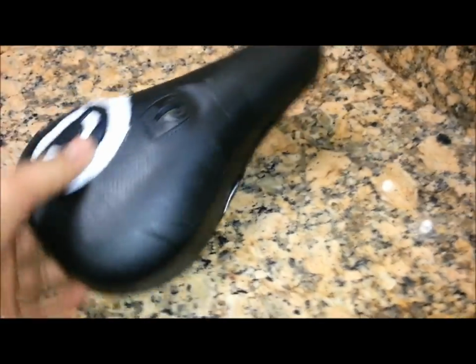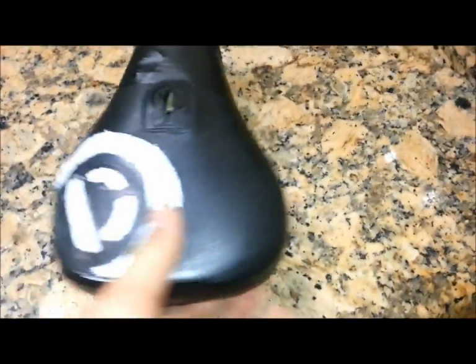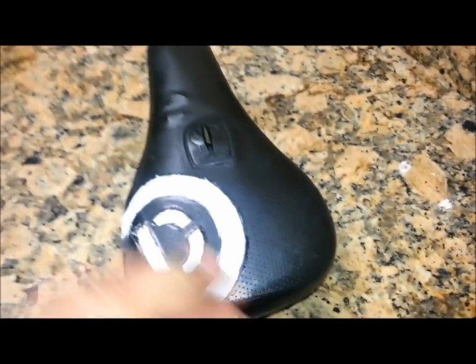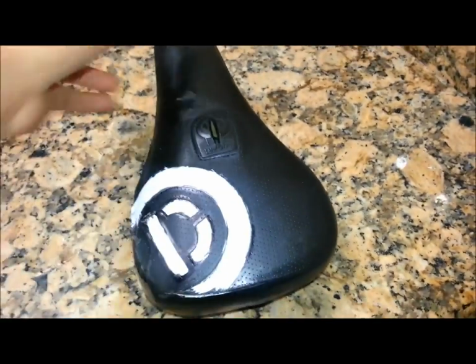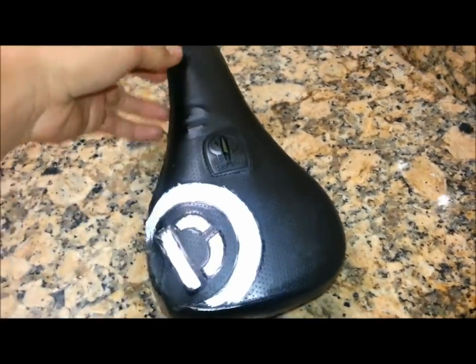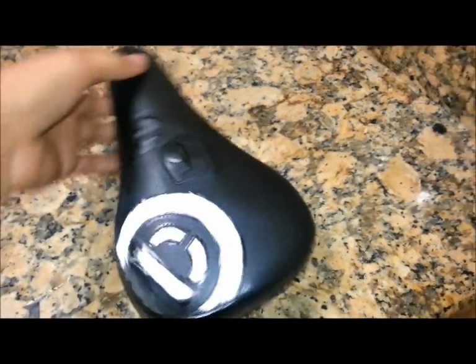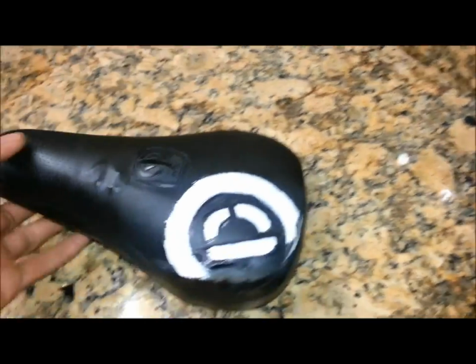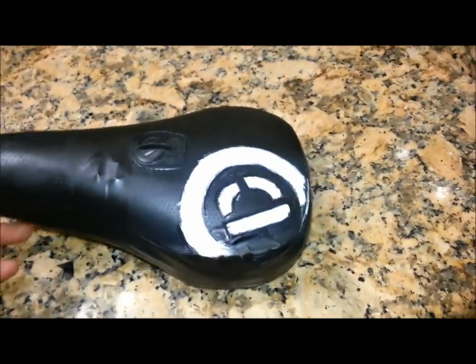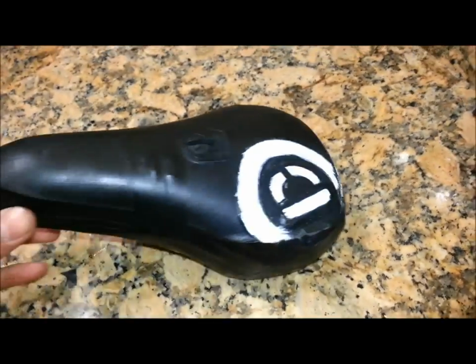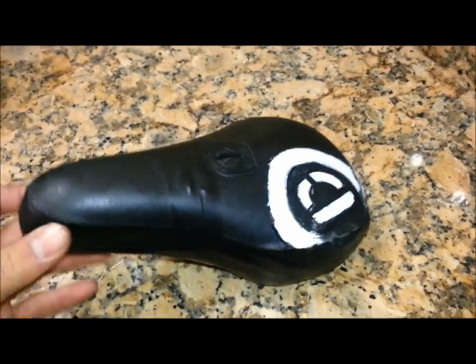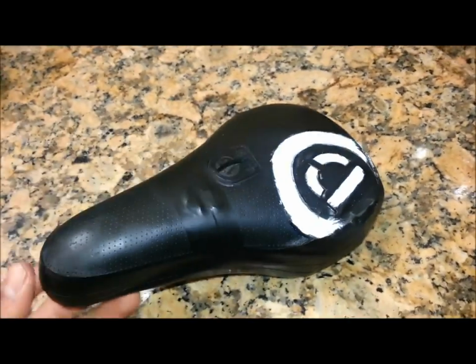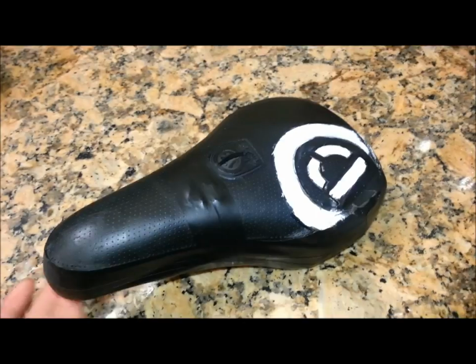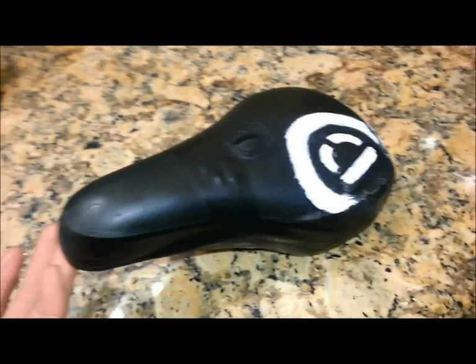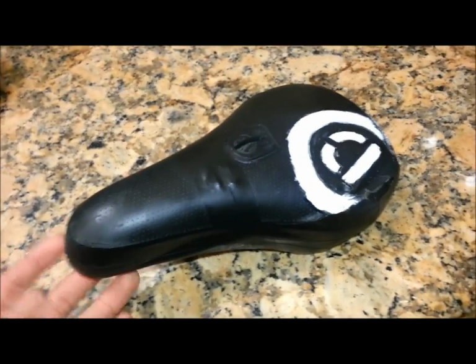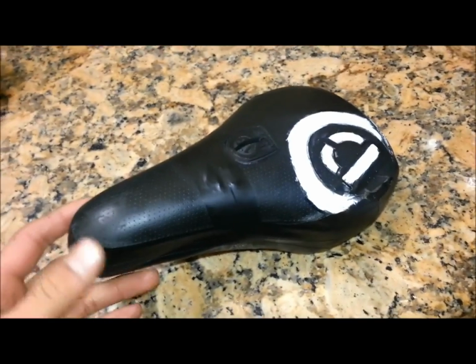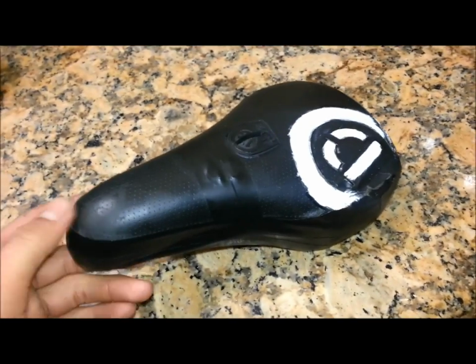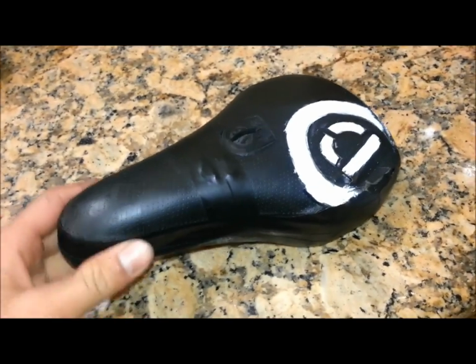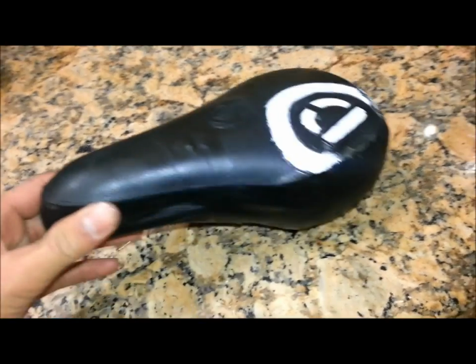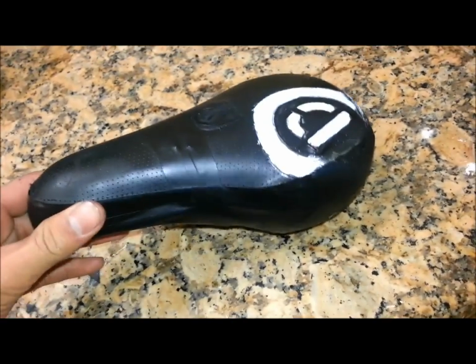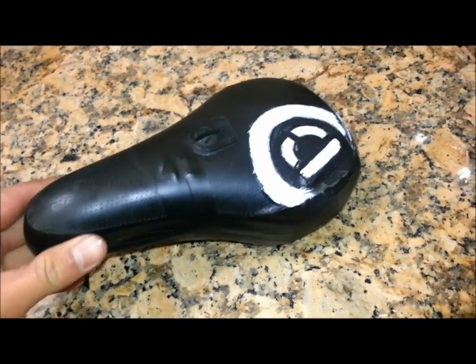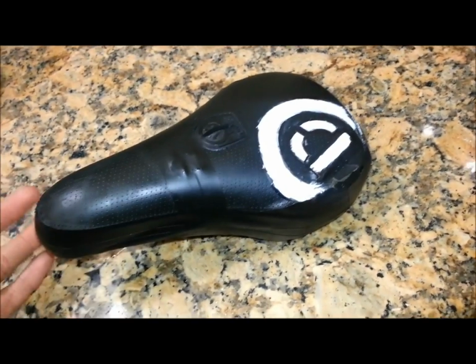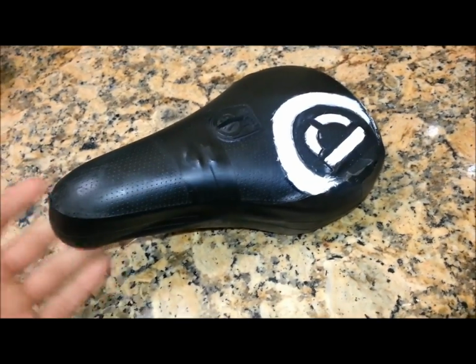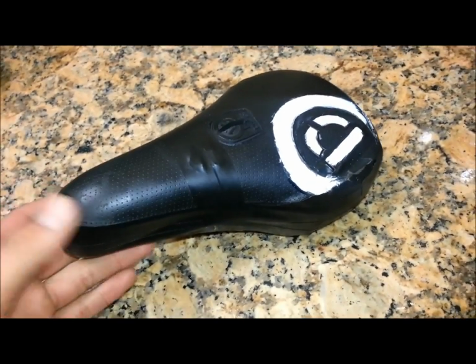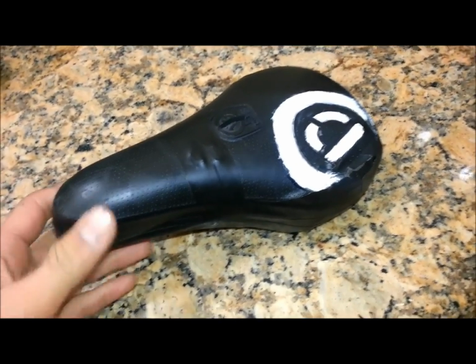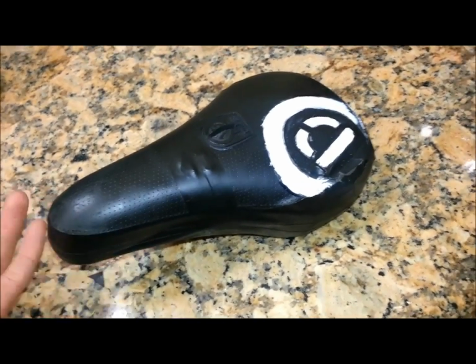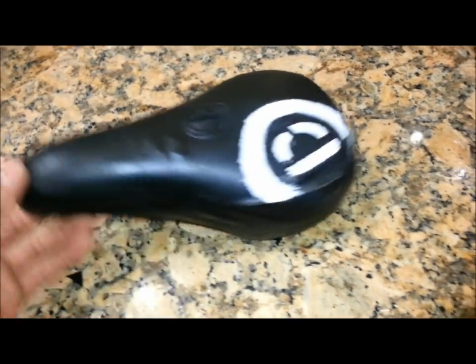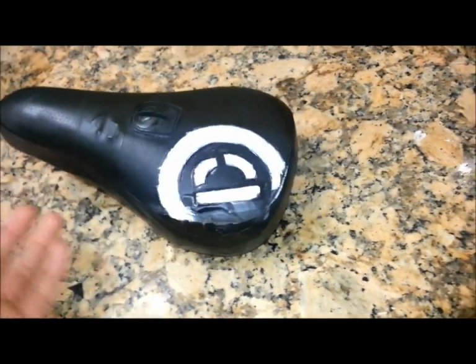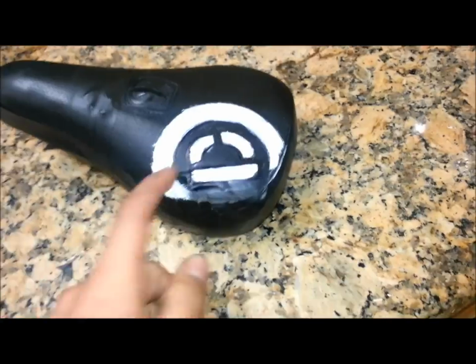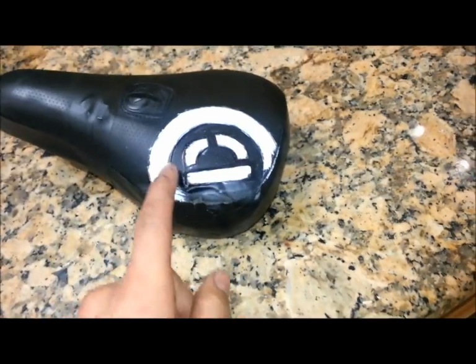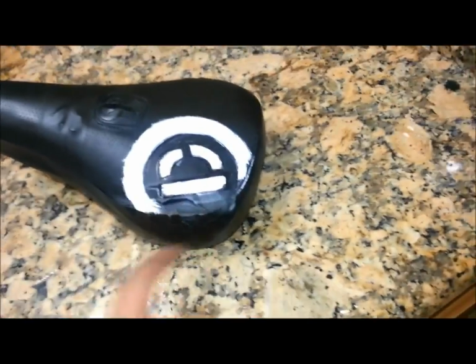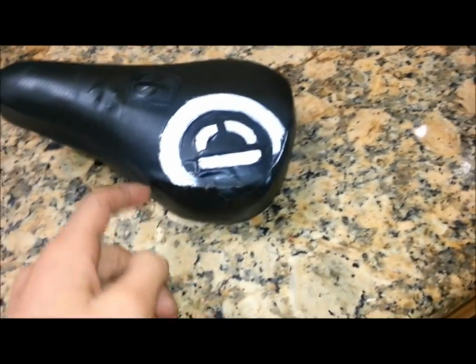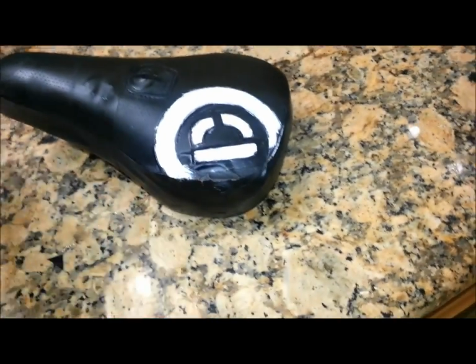I'm just gonna be putting this on my tramp bike — trampoline bike — so it doesn't really matter. I'm not gonna sell it or anything, I'm not putting it on my riding bike either. So I mean, it looks a lot better; before it was all torn up.